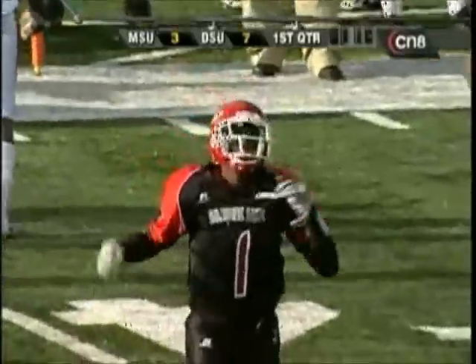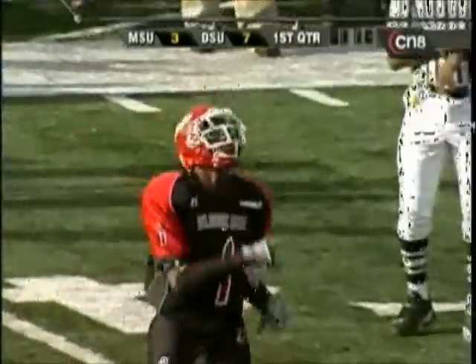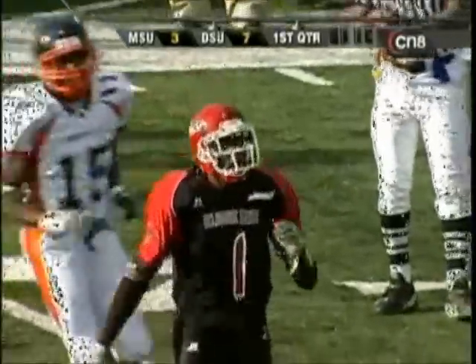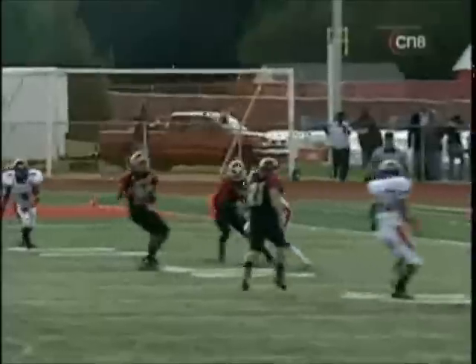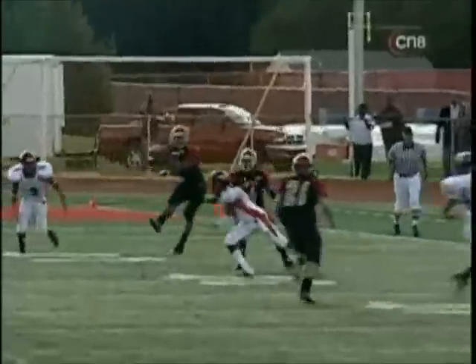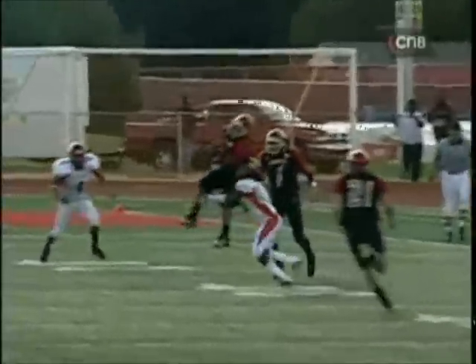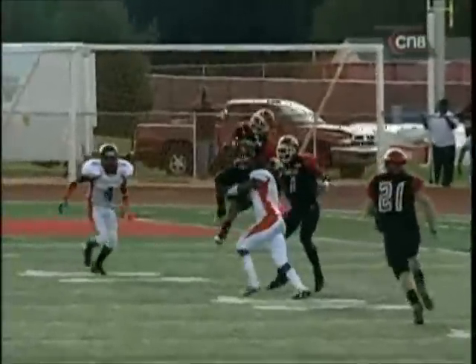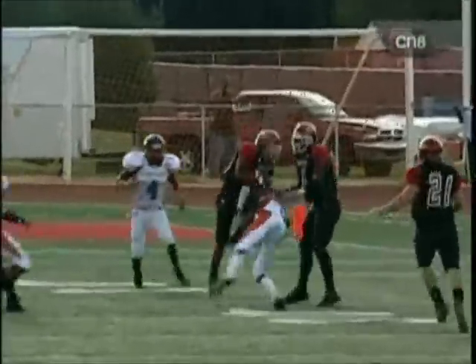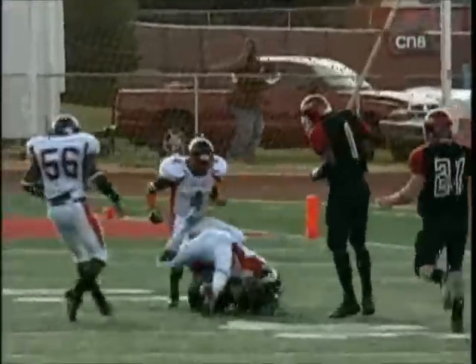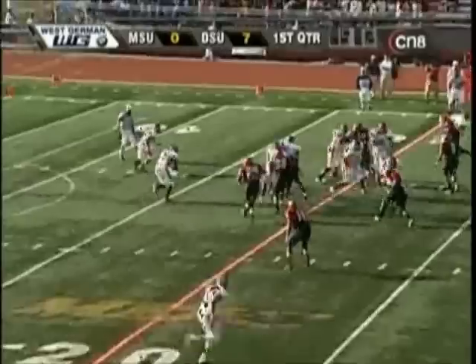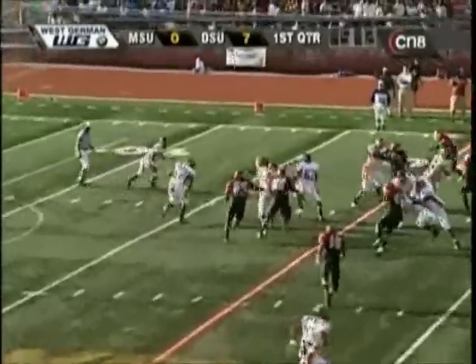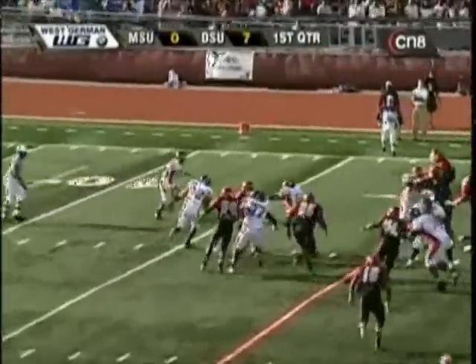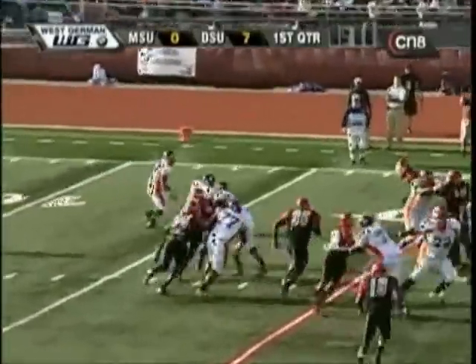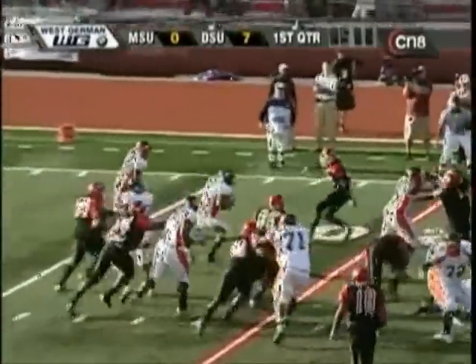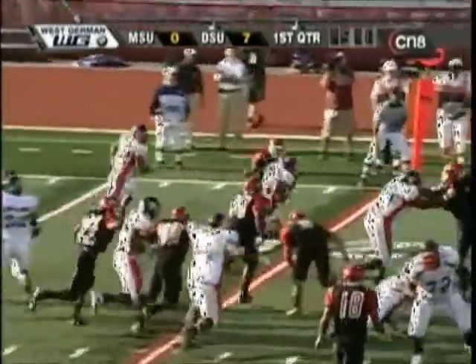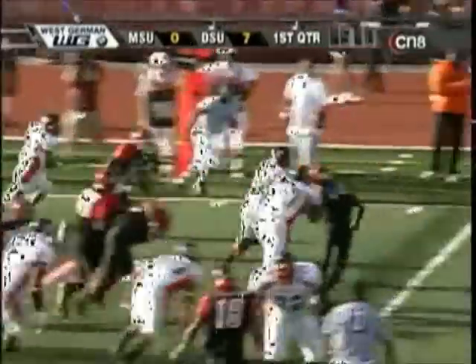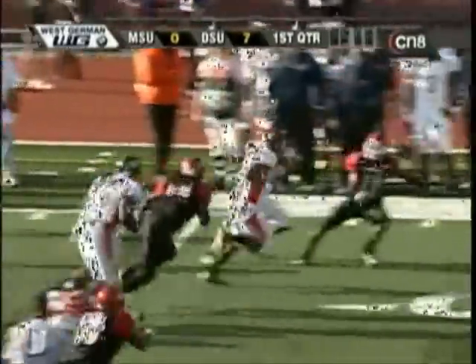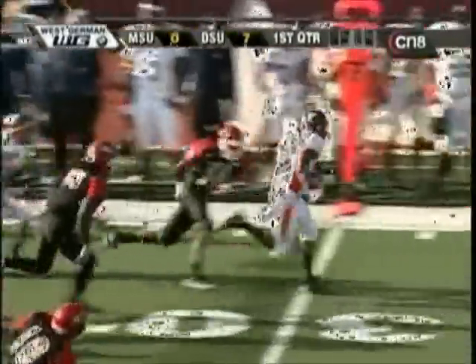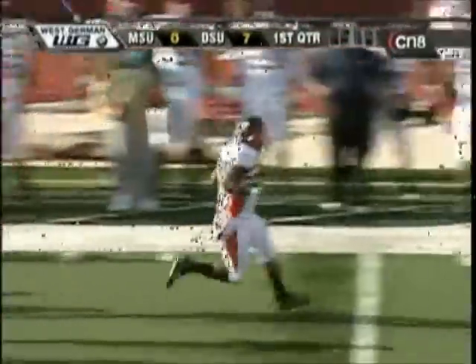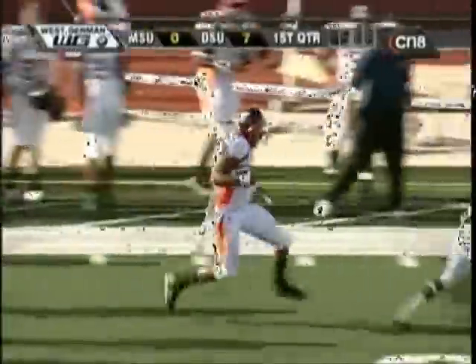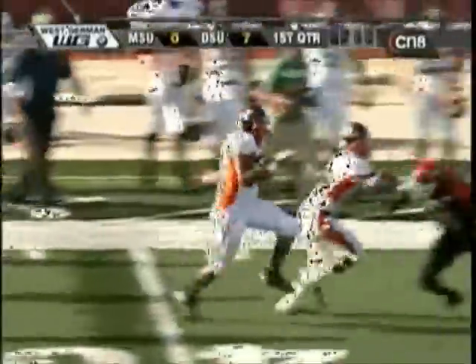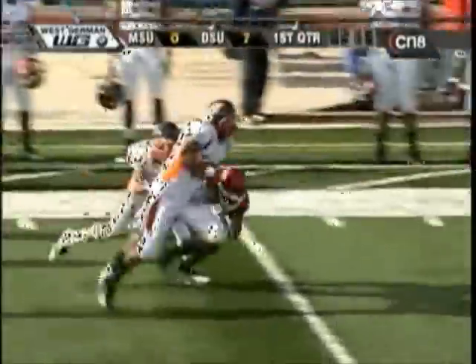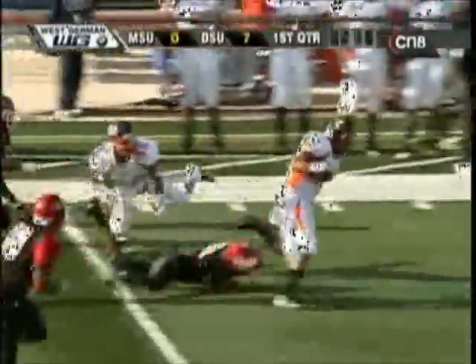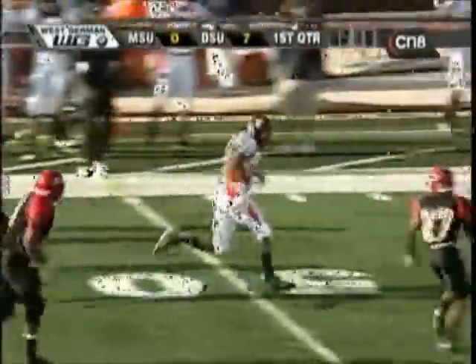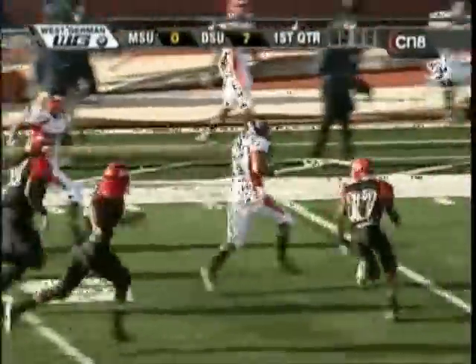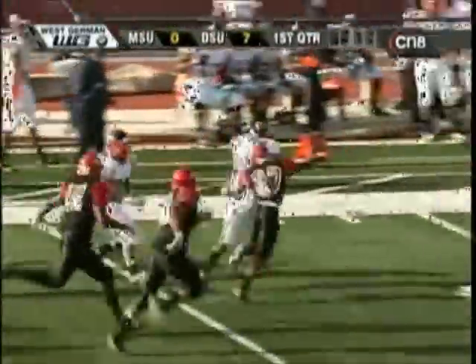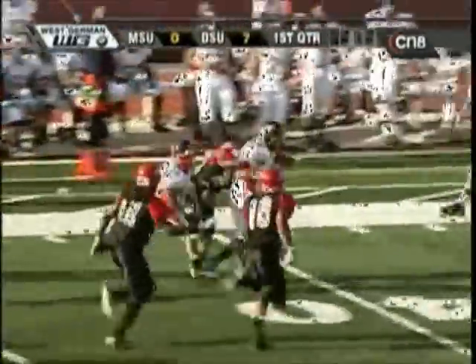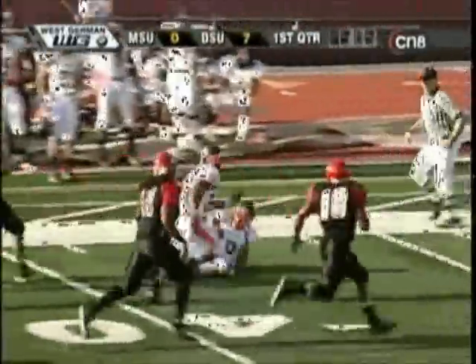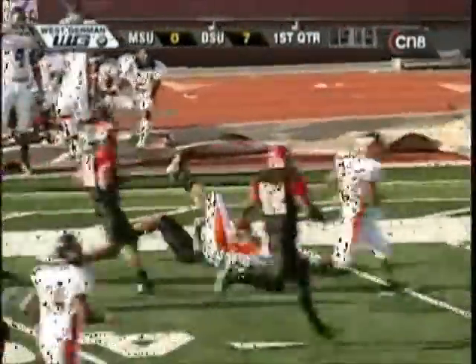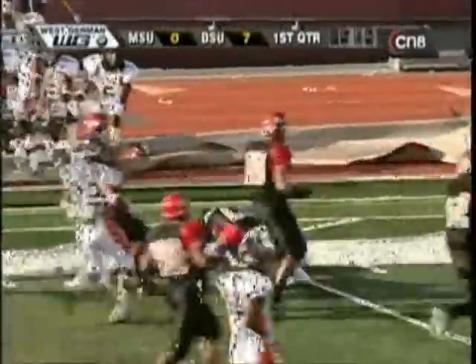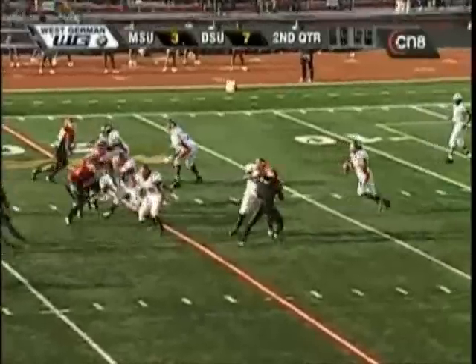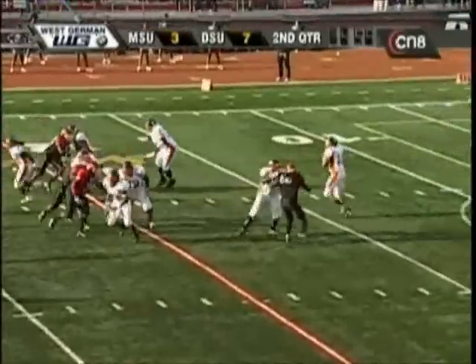That ball began to play into a series. And he's going to run right away. Huge hole off the left side, untouched across the 40, now inside Delaware State territory. Huge play action.